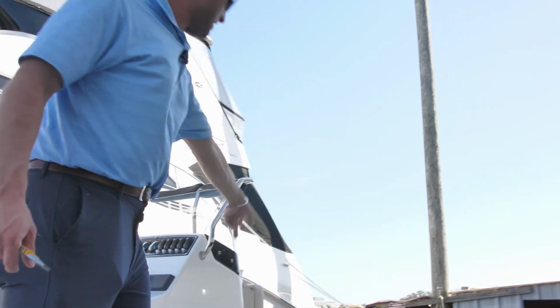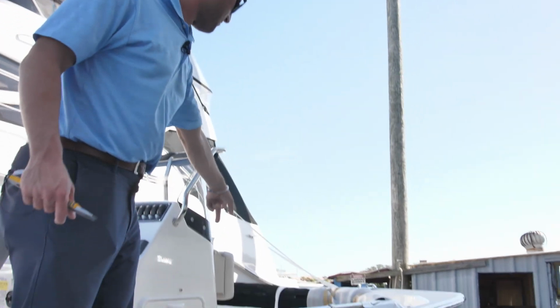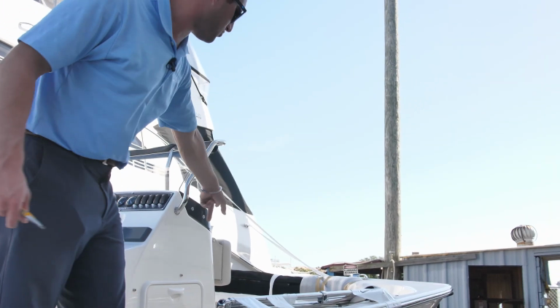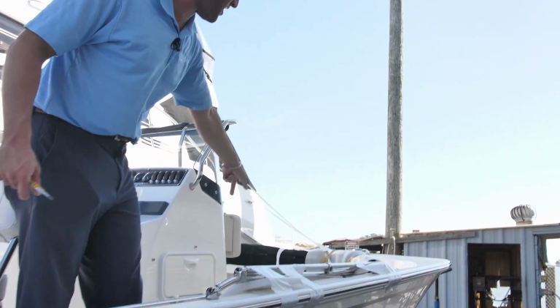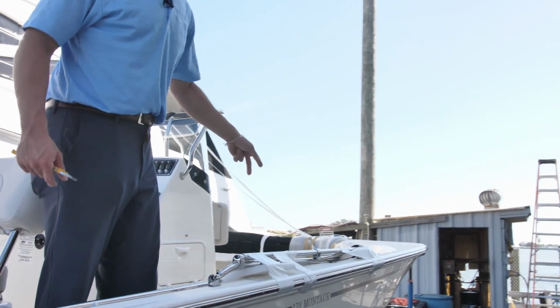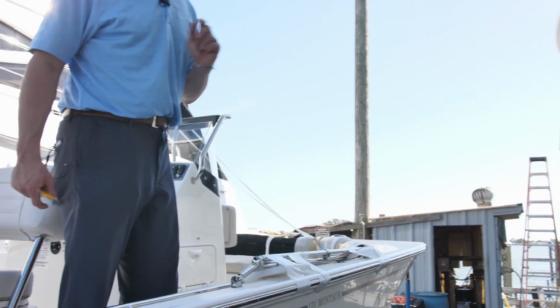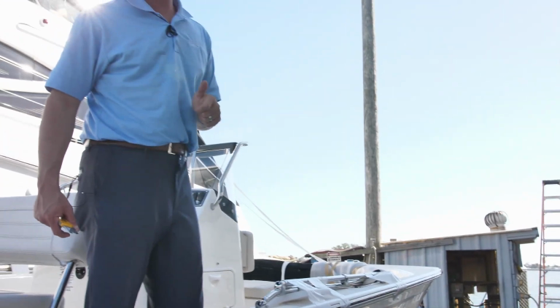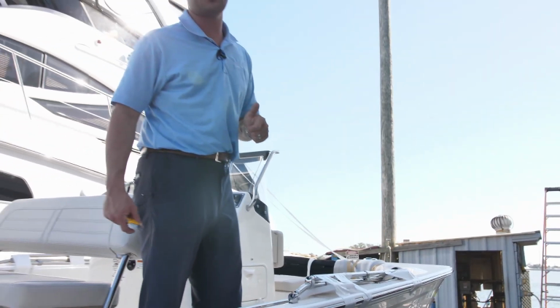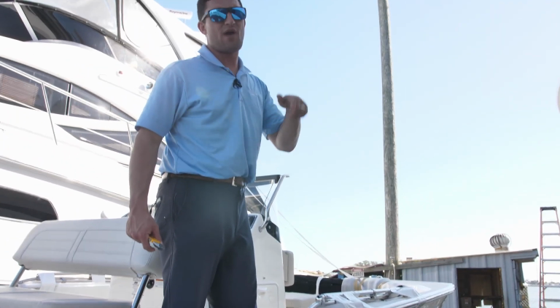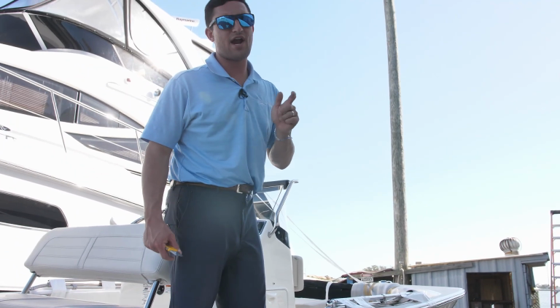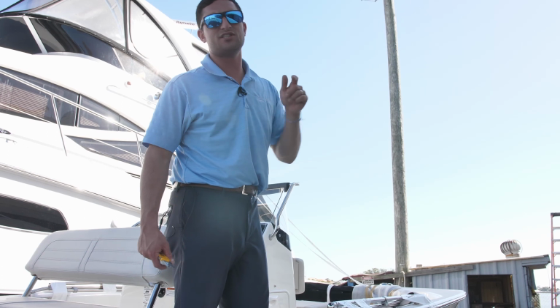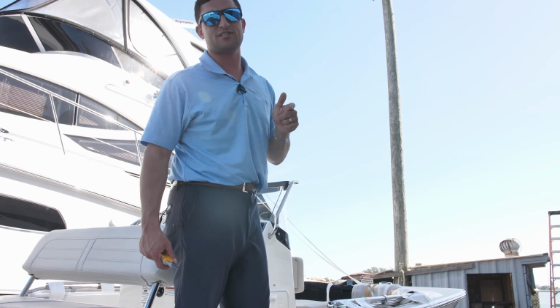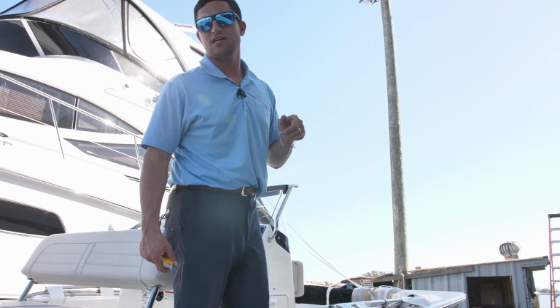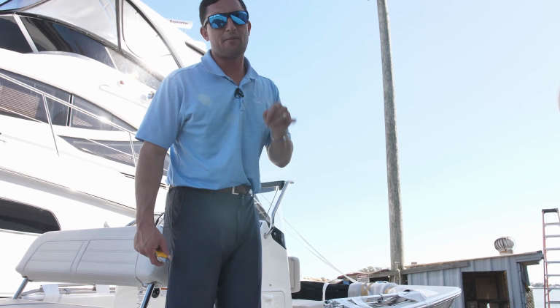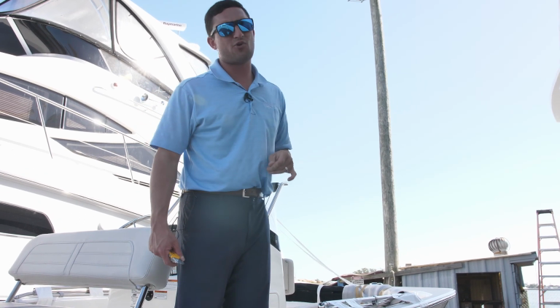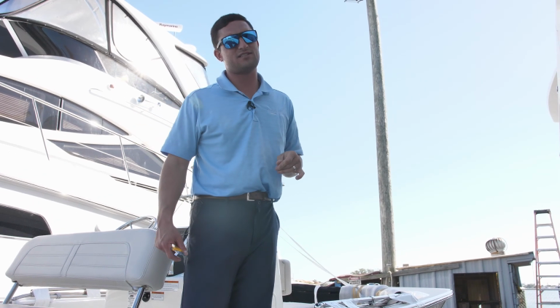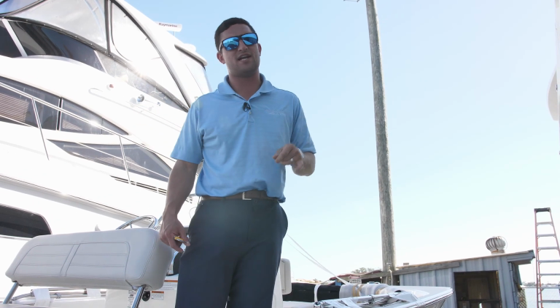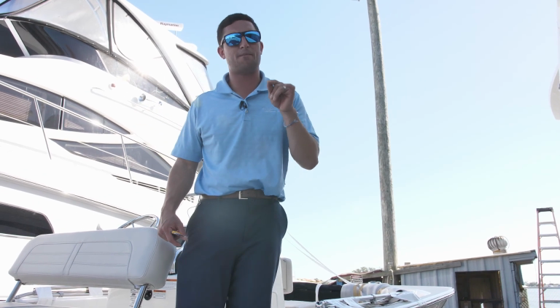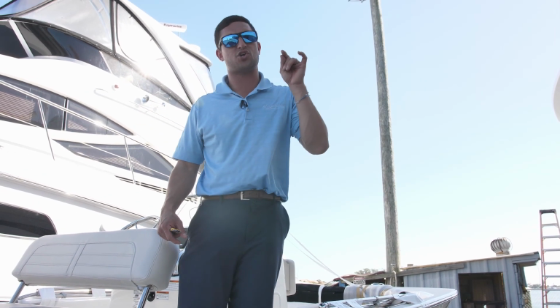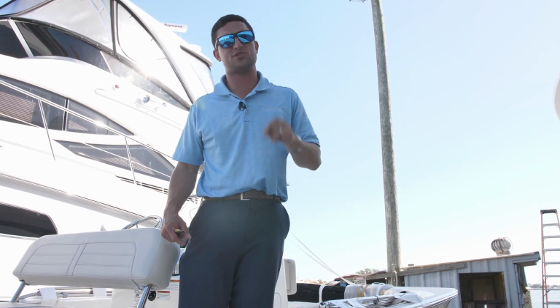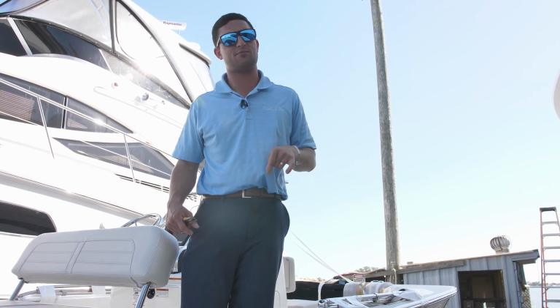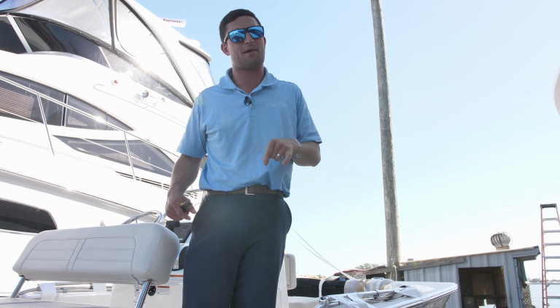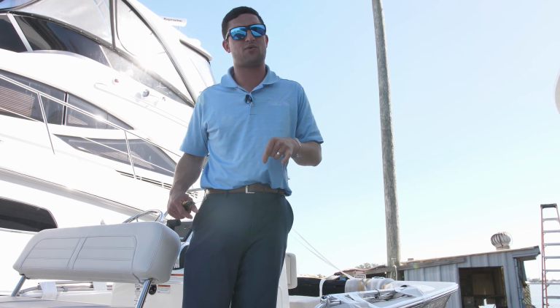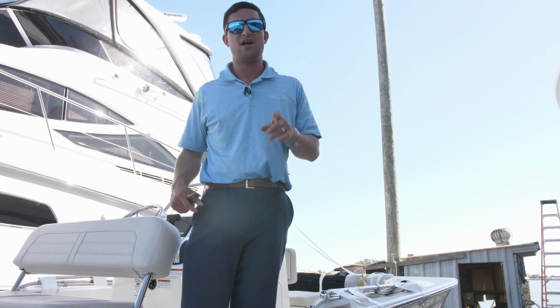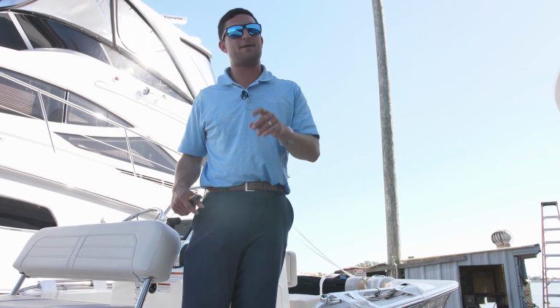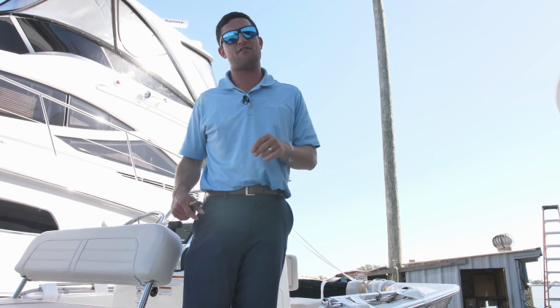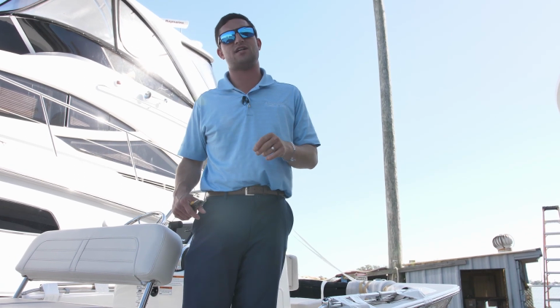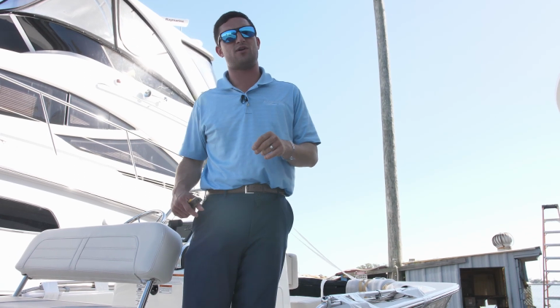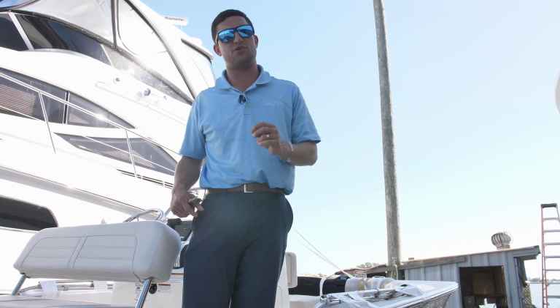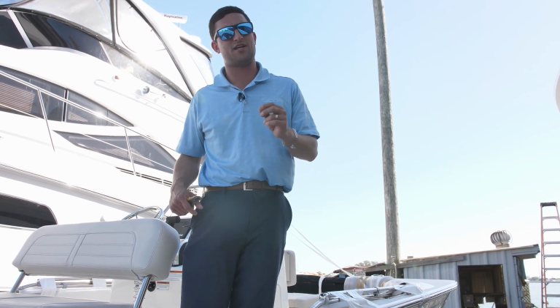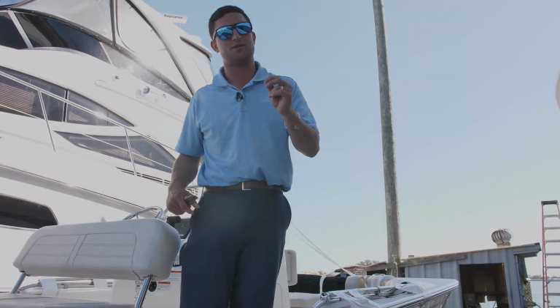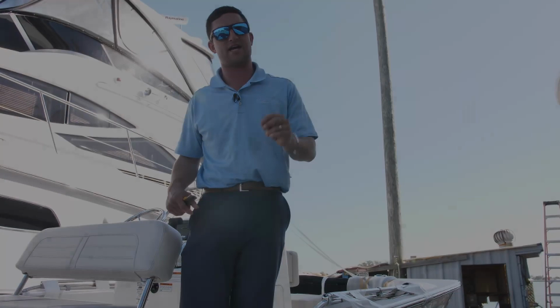In the fishing package right there, this is a gas and go package, ready to rip, just in time for the season. Come on down to MarineMax in St. Pete and custom build your own 17 Montauk by Boston Whaler. I'm Captain Nick Pavlakis, and I look forward to meeting you and your family in person. Bye, guys.